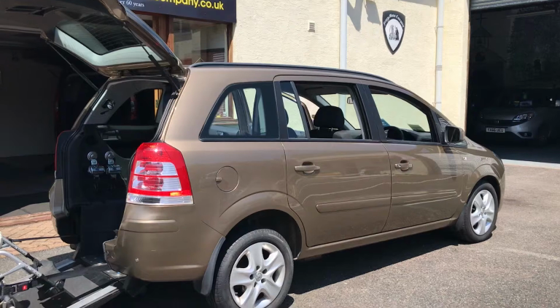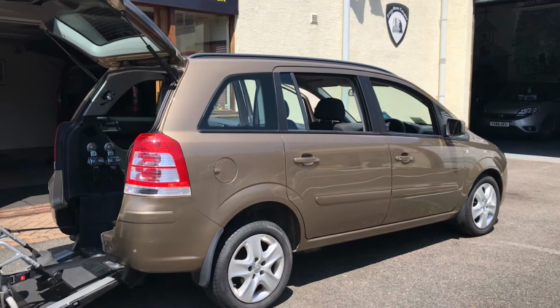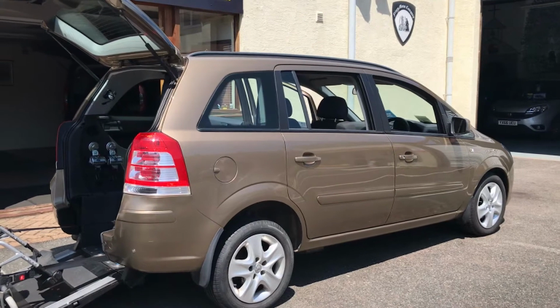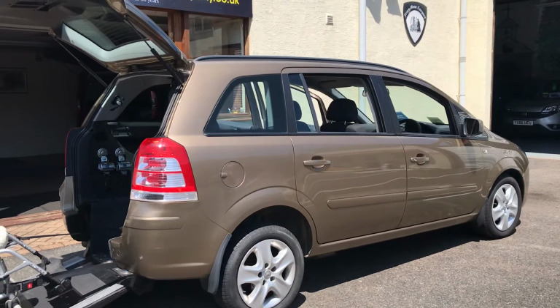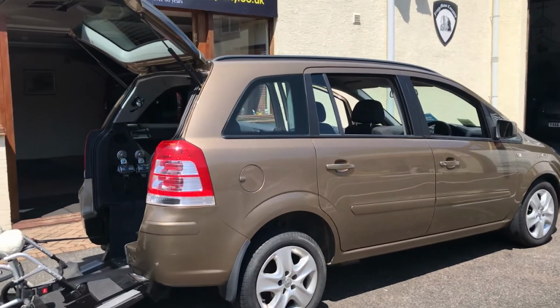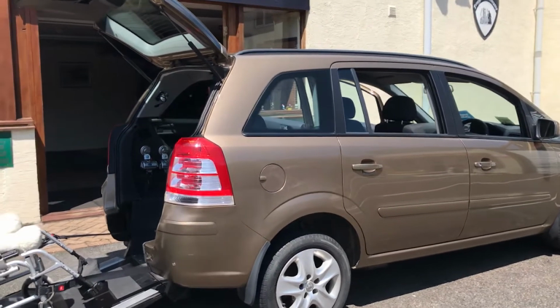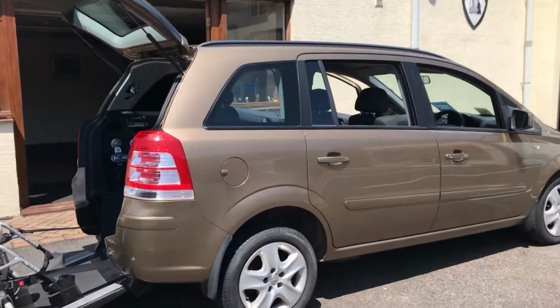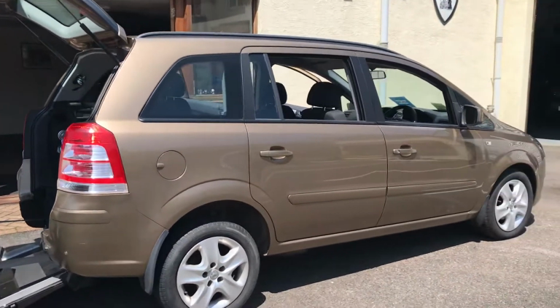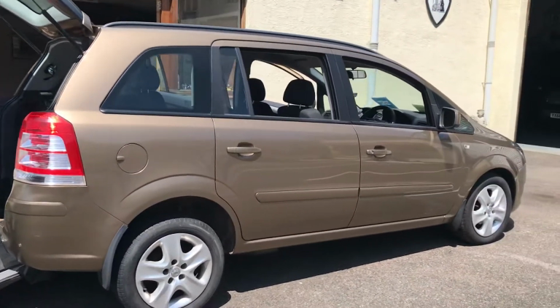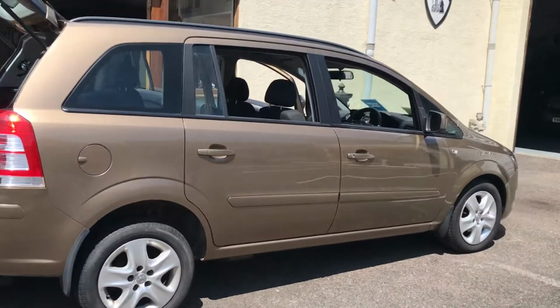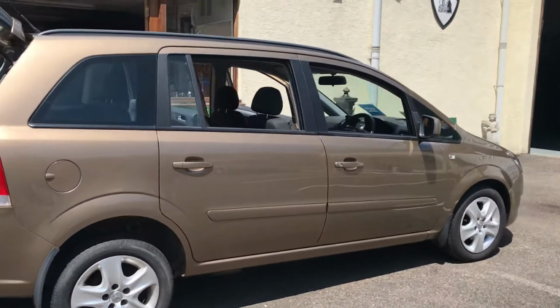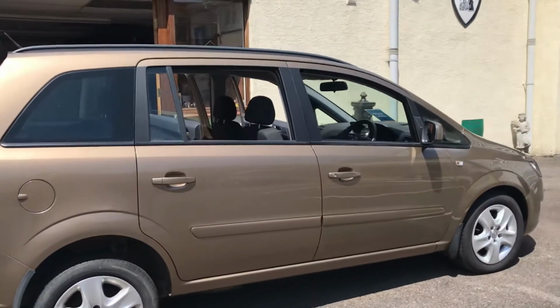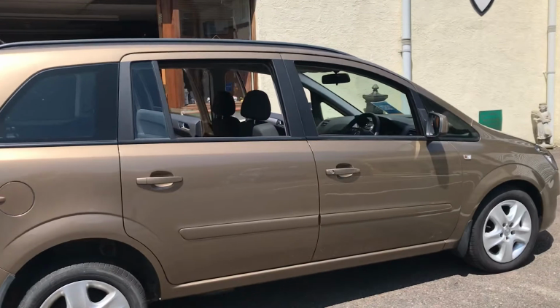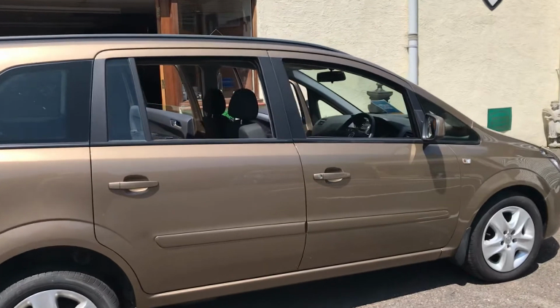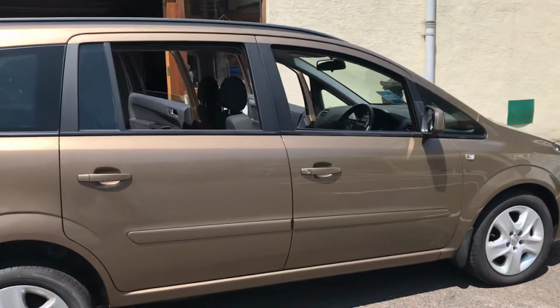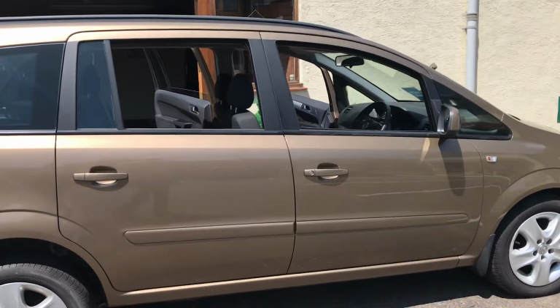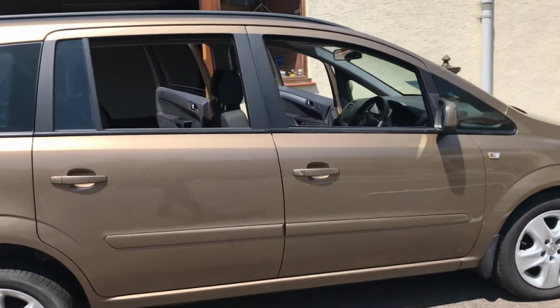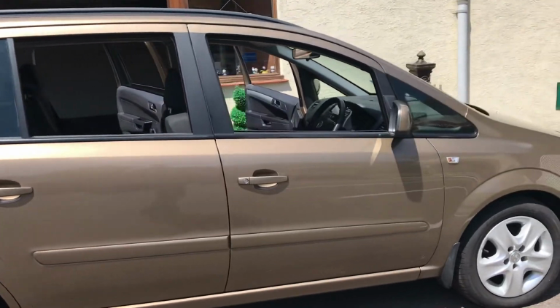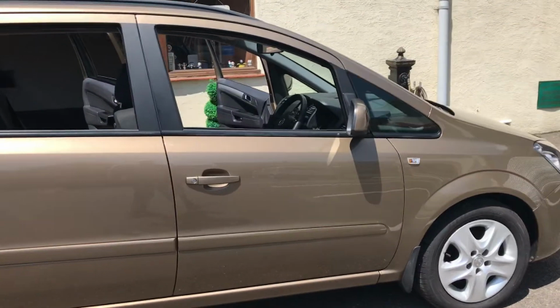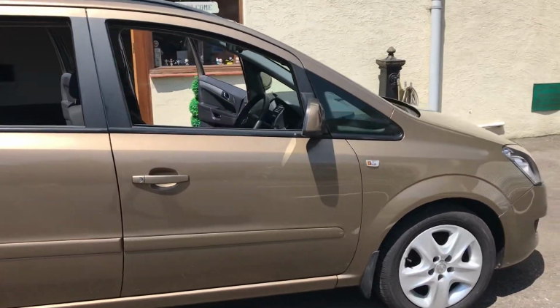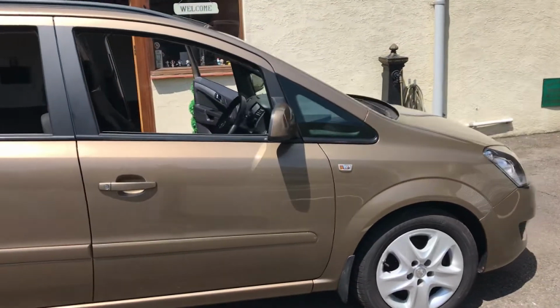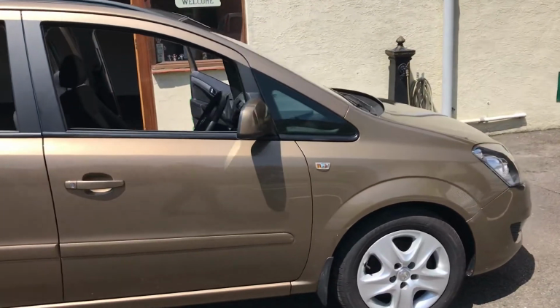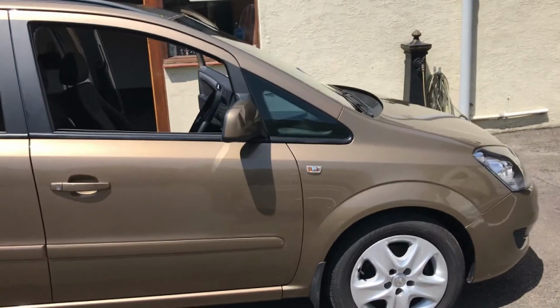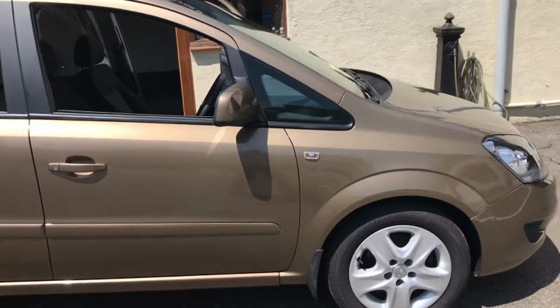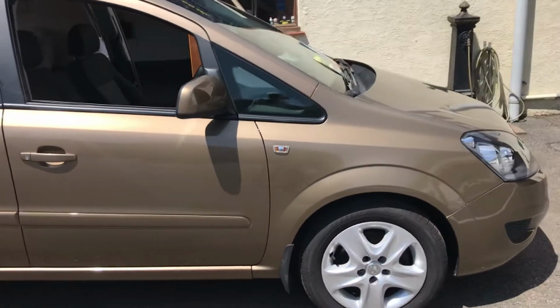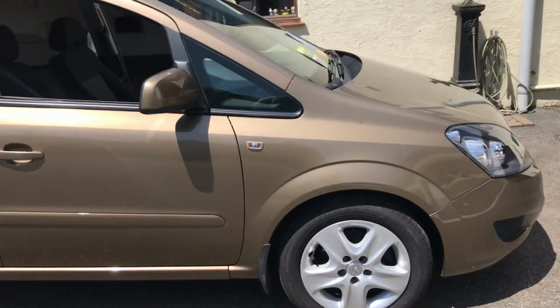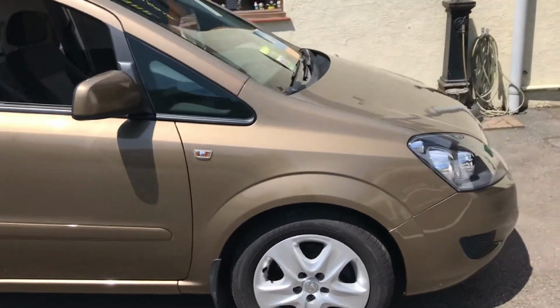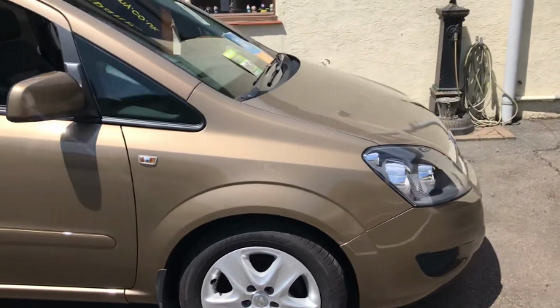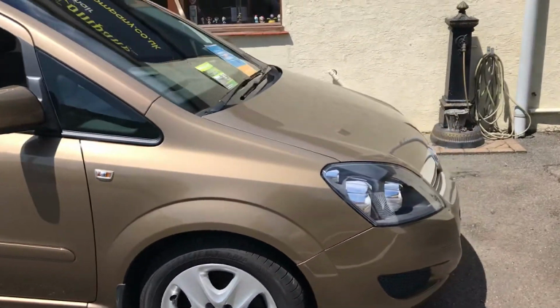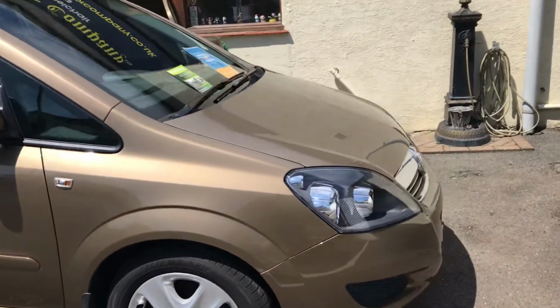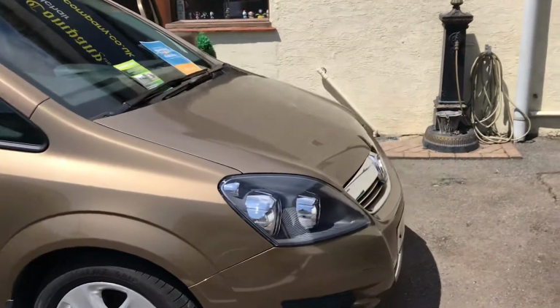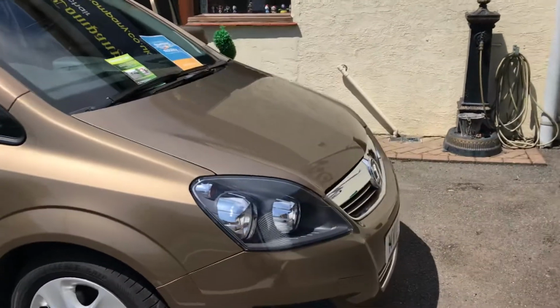Welcome to Fryers Motor Company again. This is a lovely car to tell you about. It's a 2013 Vauxhall Zephira, 1.8cc petrol engine.